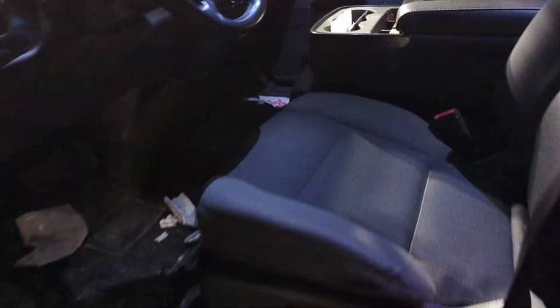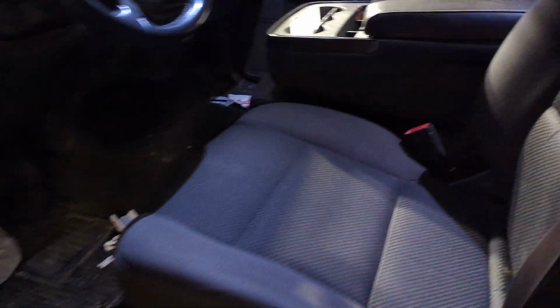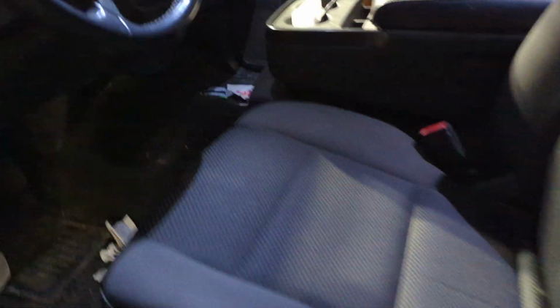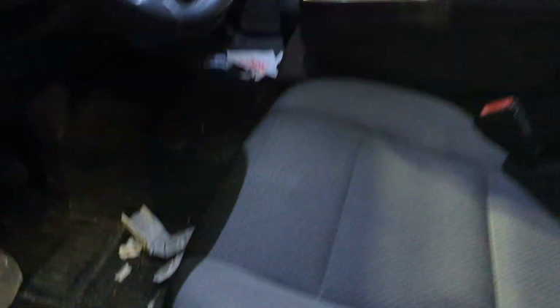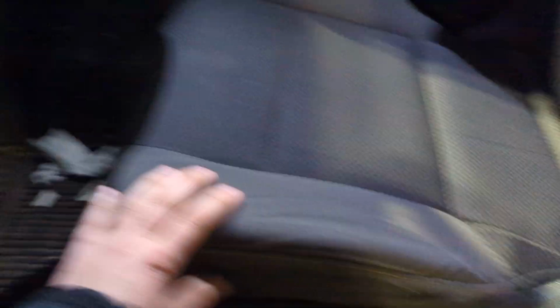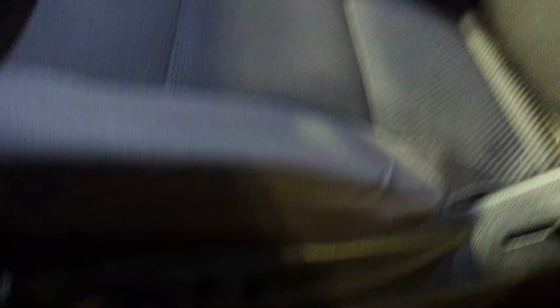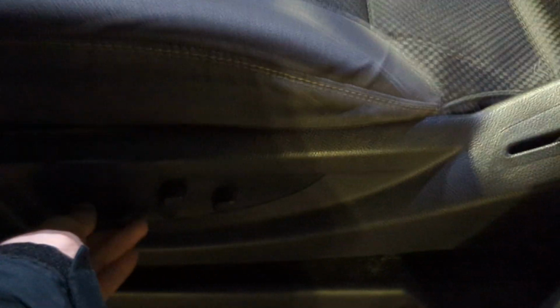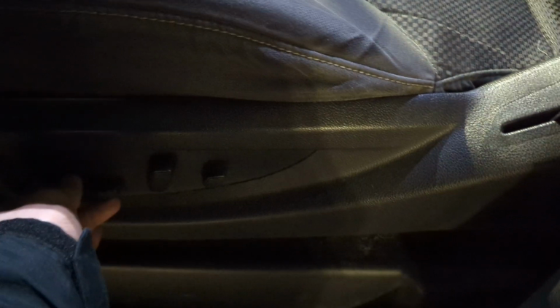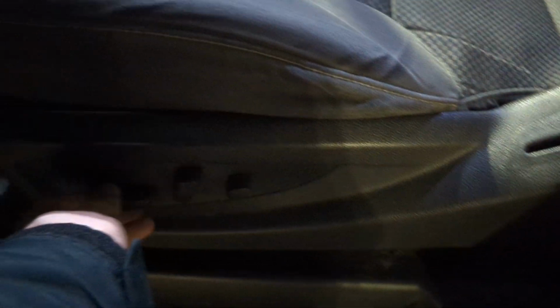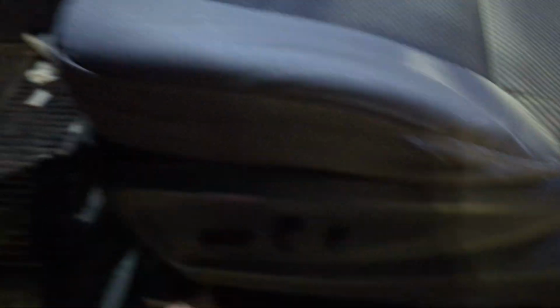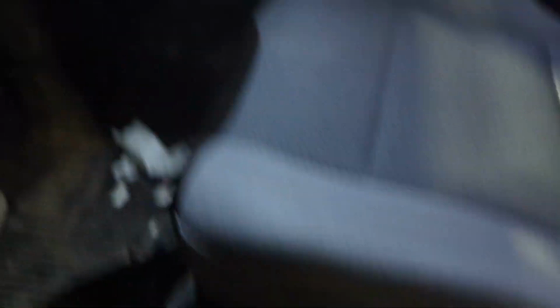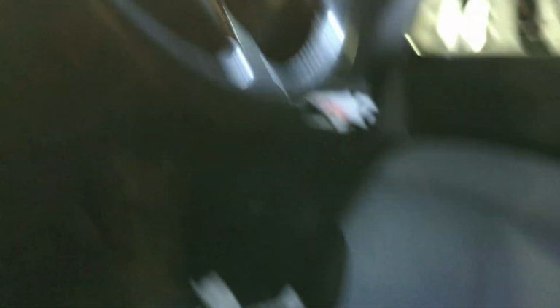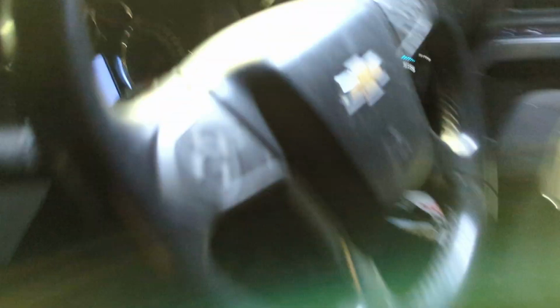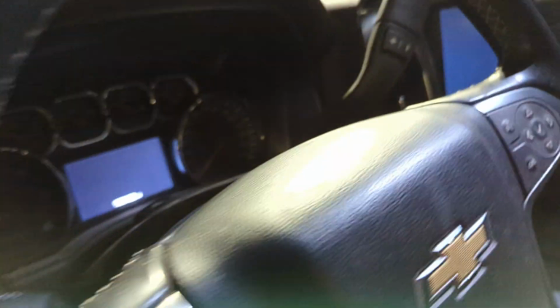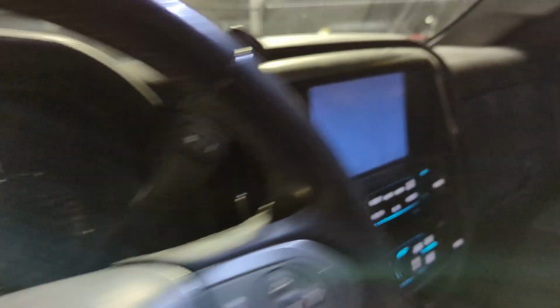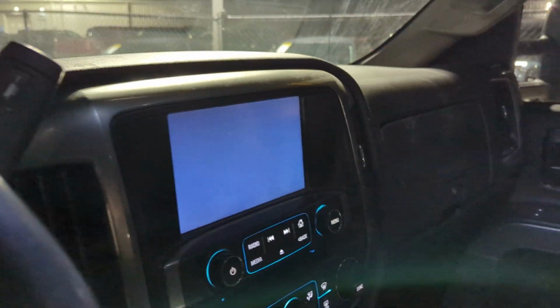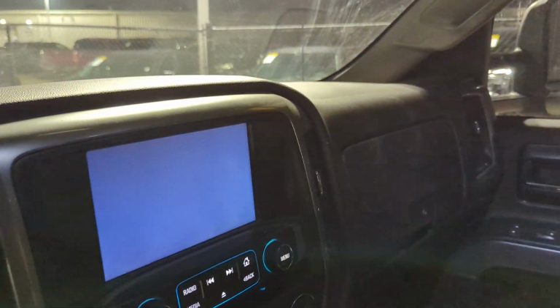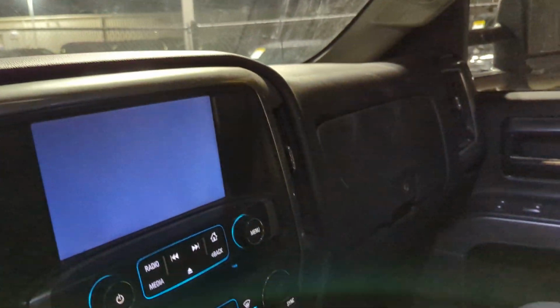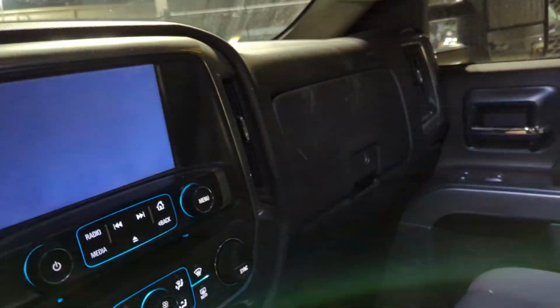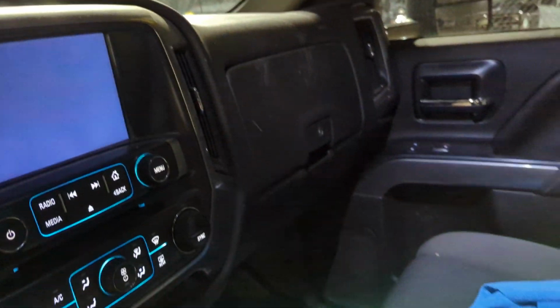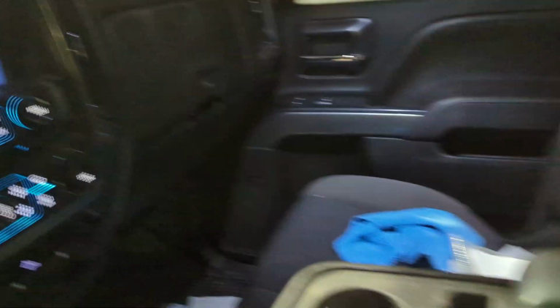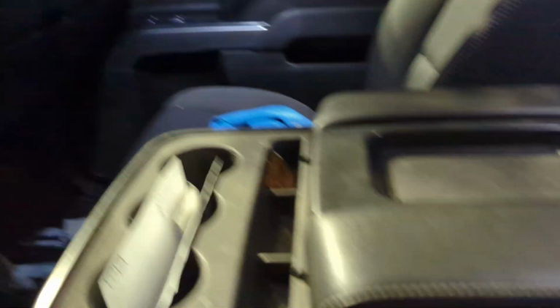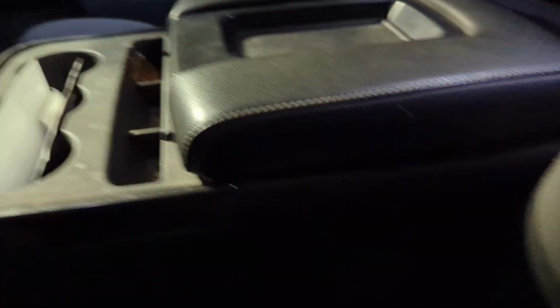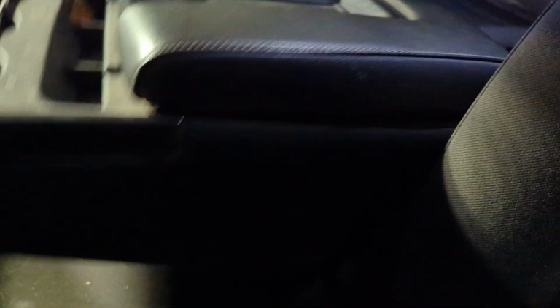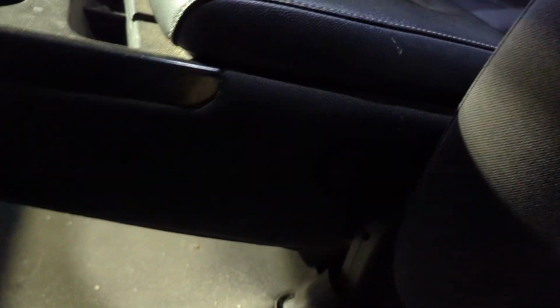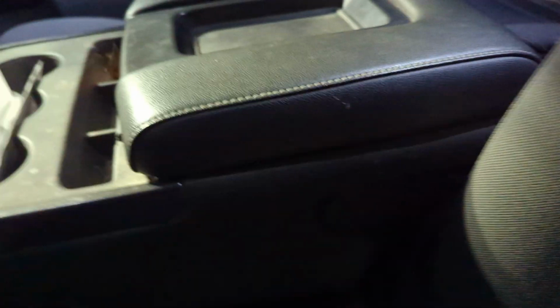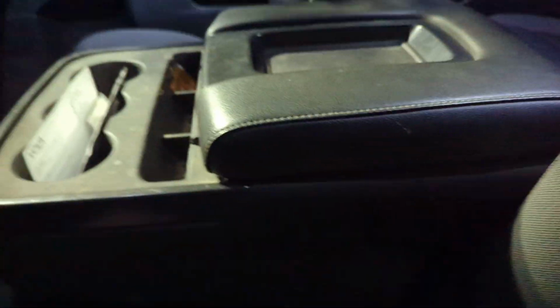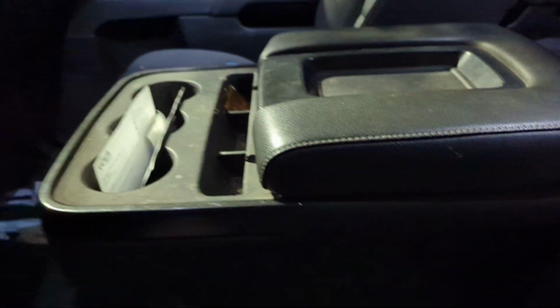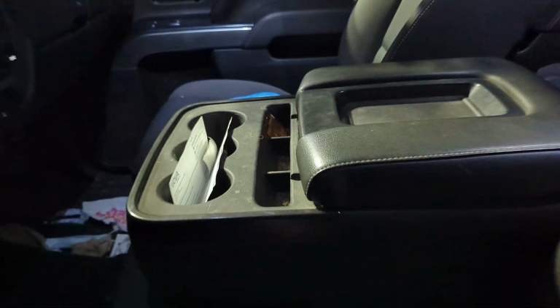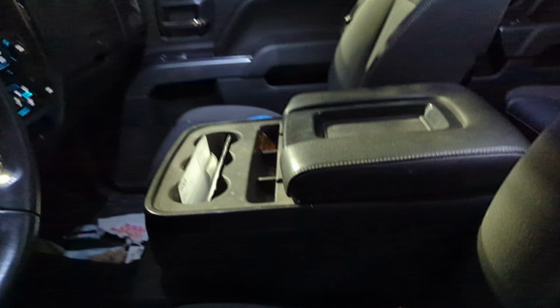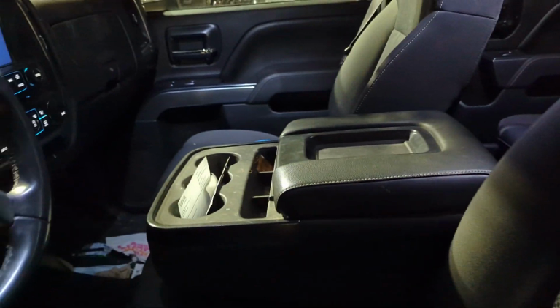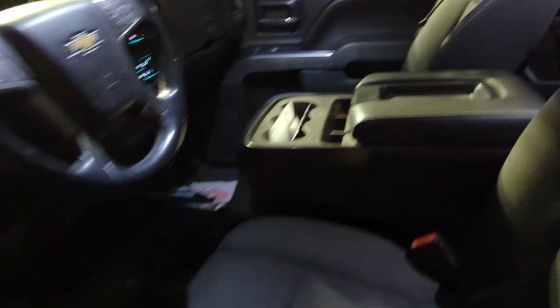Obviously it needs to be detailed, but it does have power controls for the seats. Got a nice sized screen with a backup camera. It's actually a six-seater so you can get an additional person in there and you still get the console.